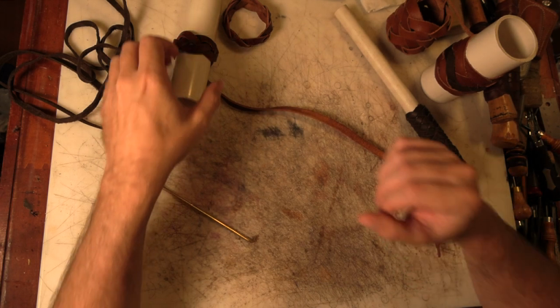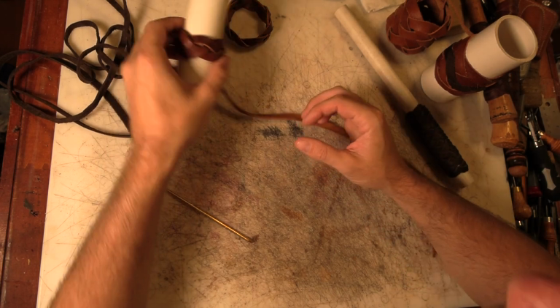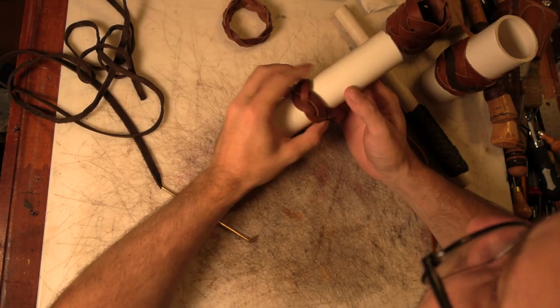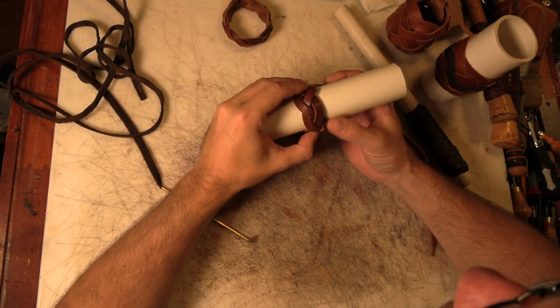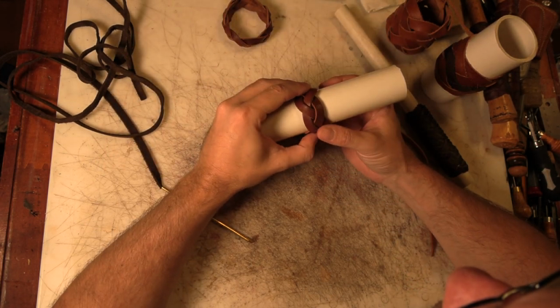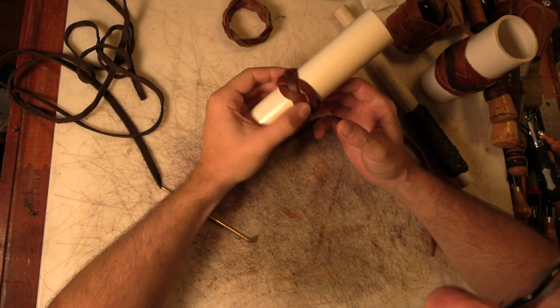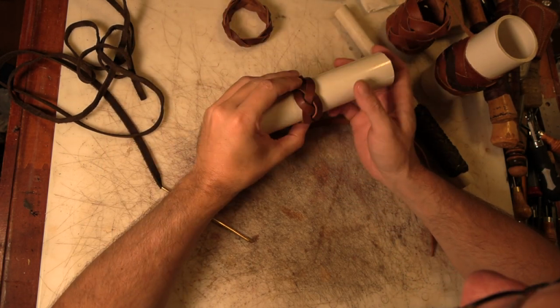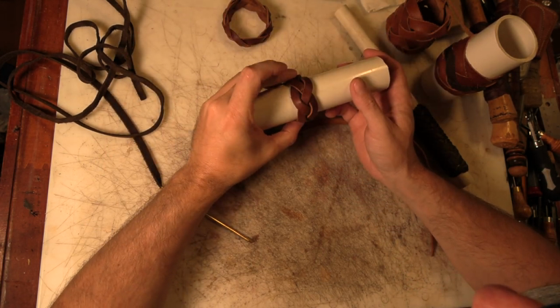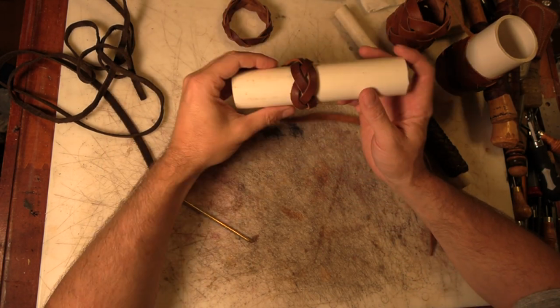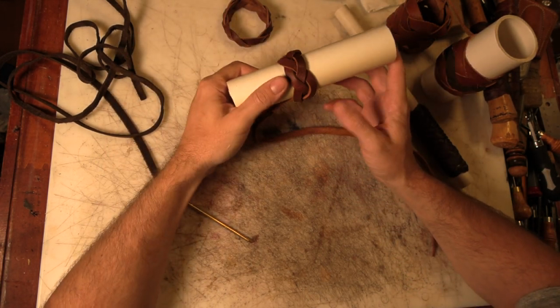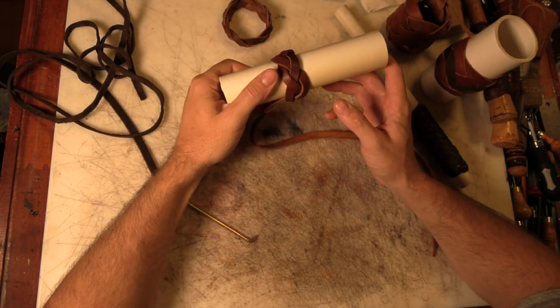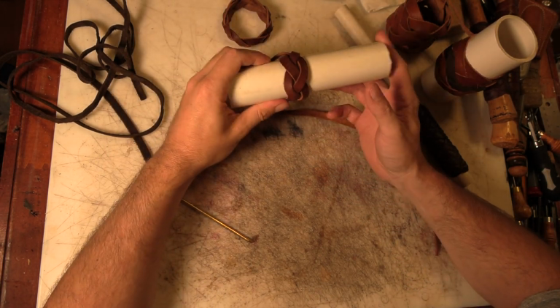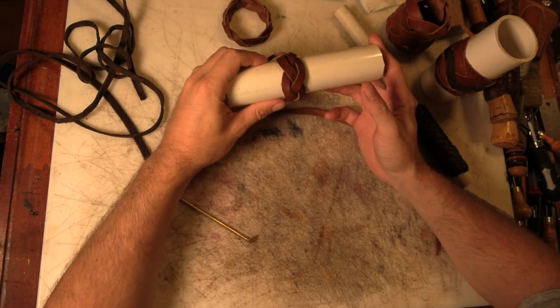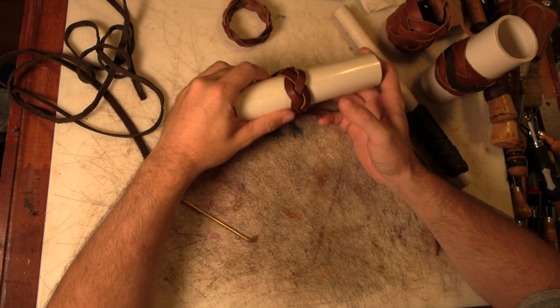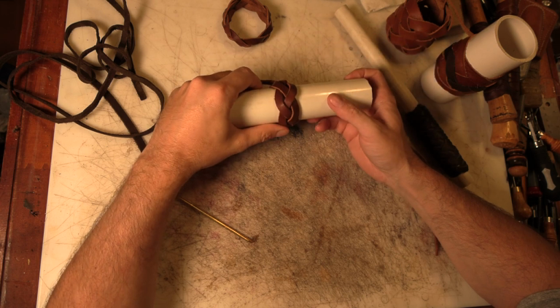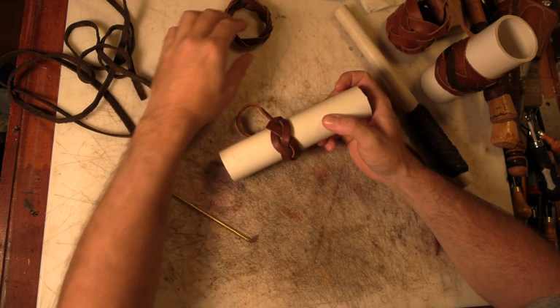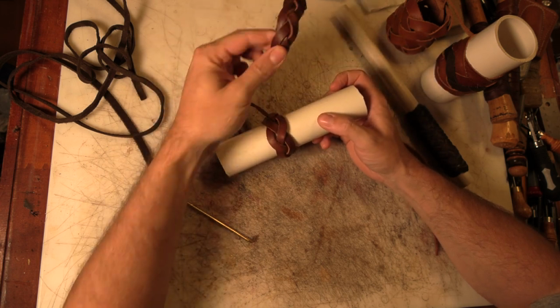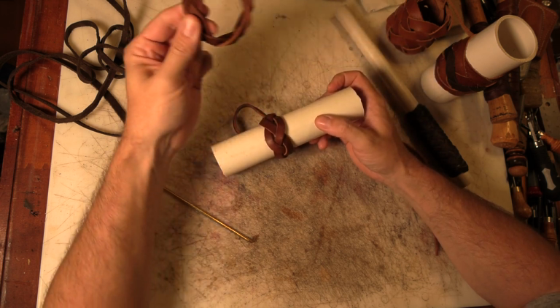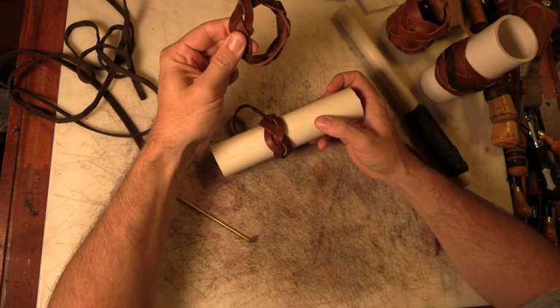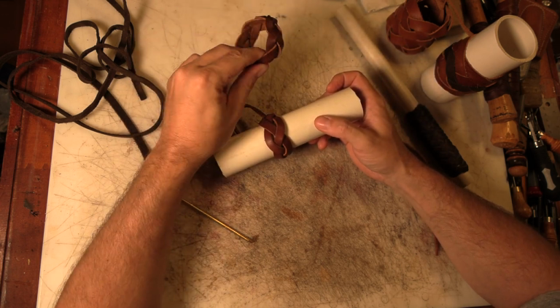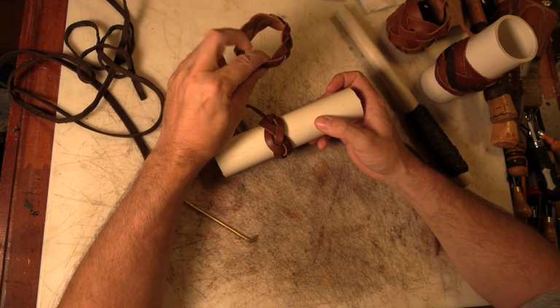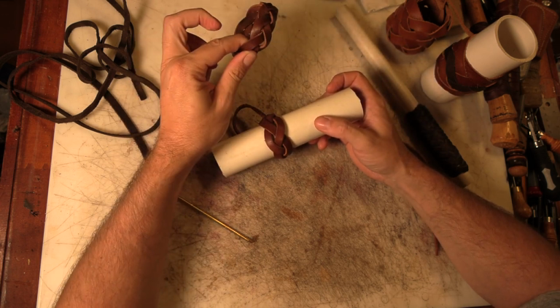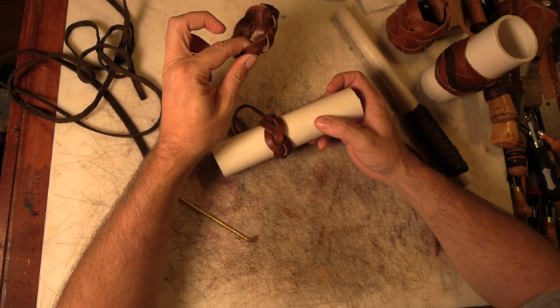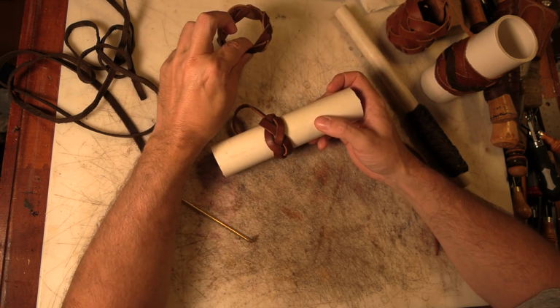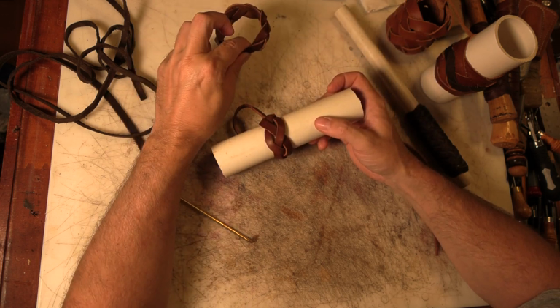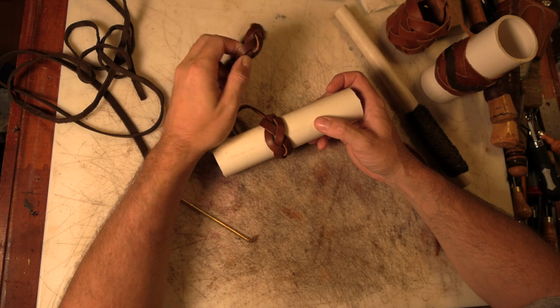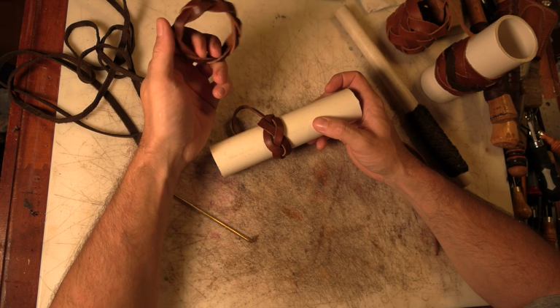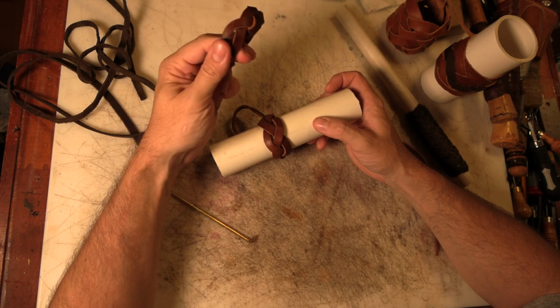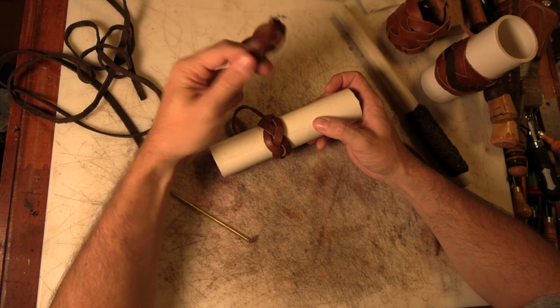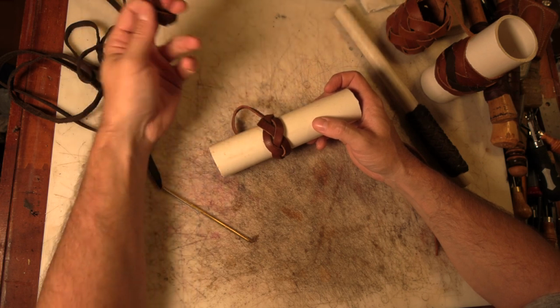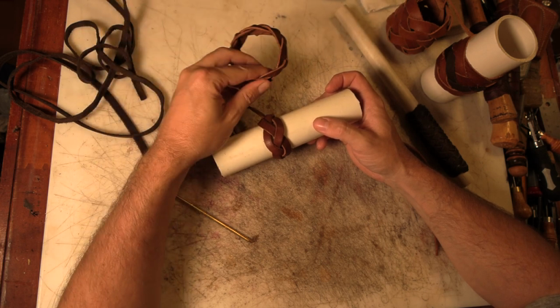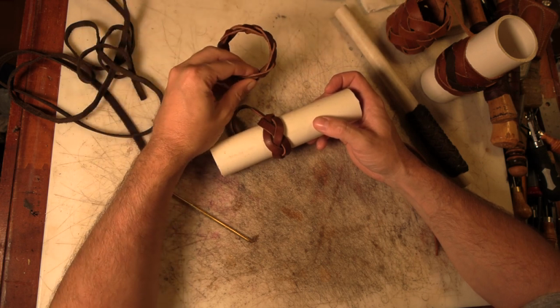In a recent video on the Spanish ring knot, I talked about the three-part five-bite Turk's head and how it can be raised or expanded into a three-part eight-bite Turk's head or a three-part eleven-bite Turk's head.